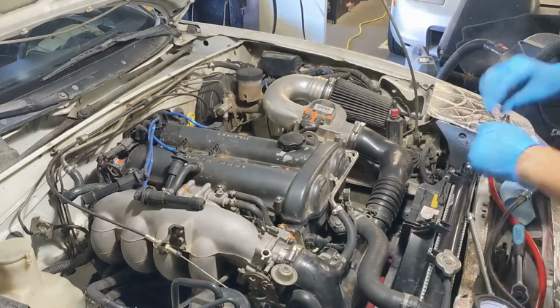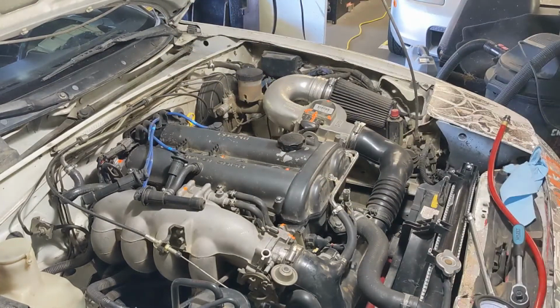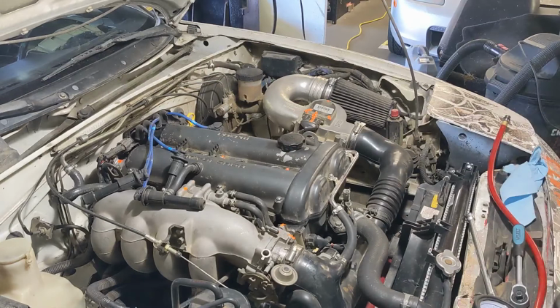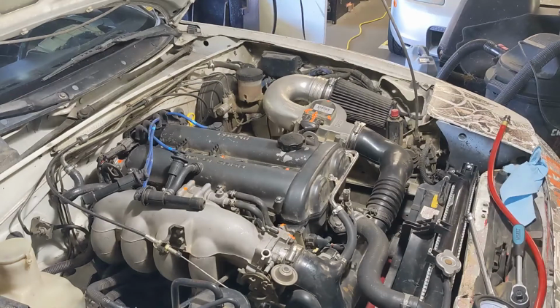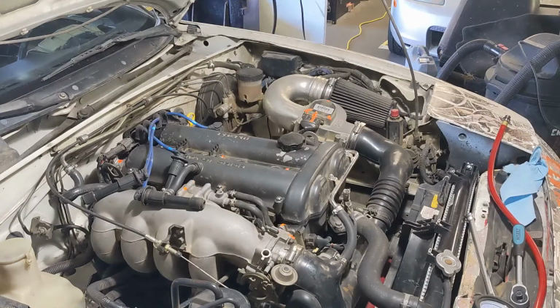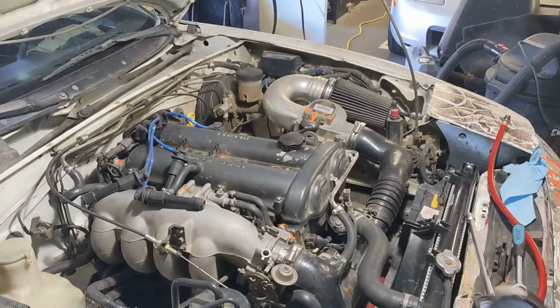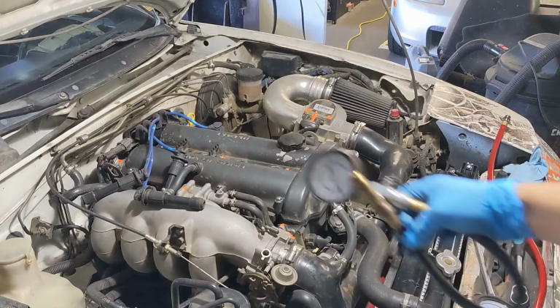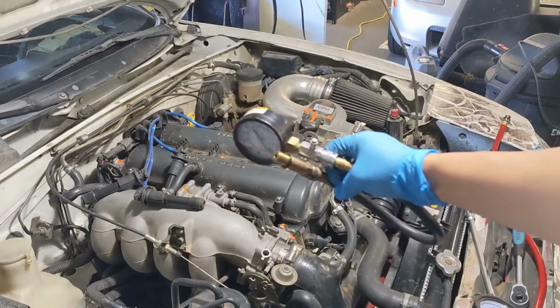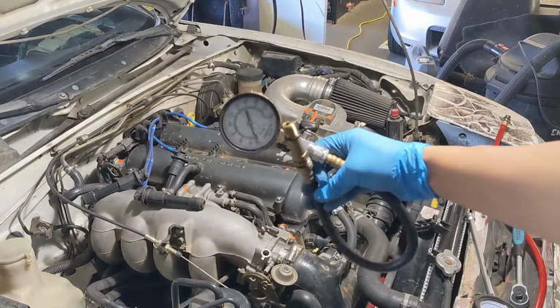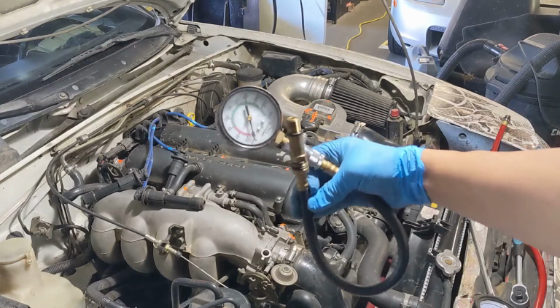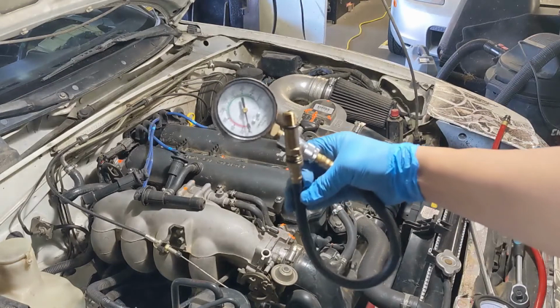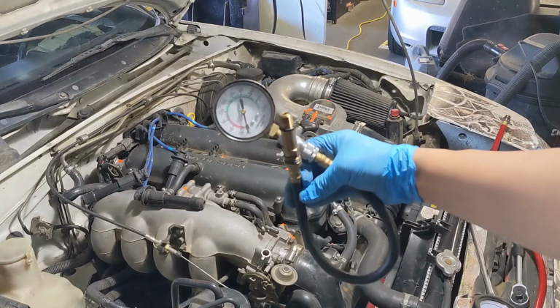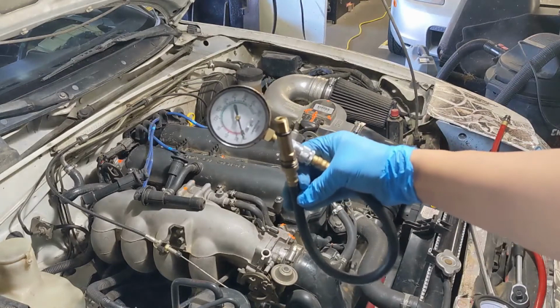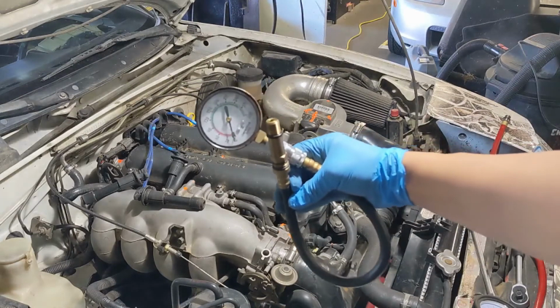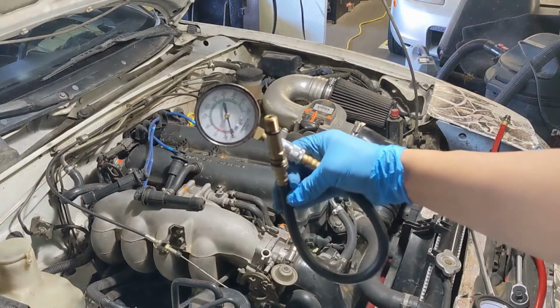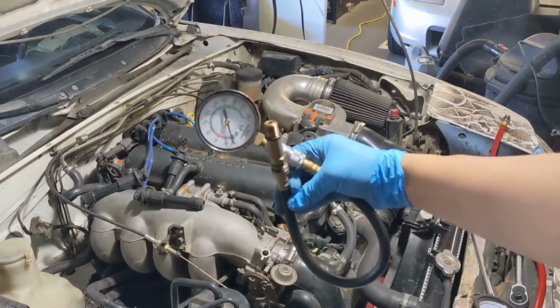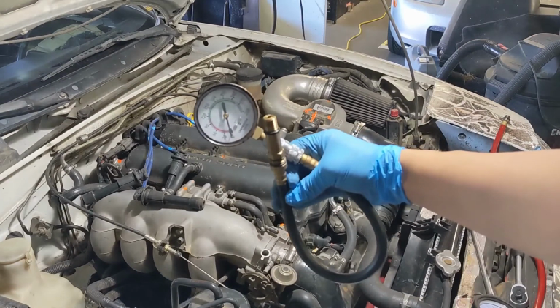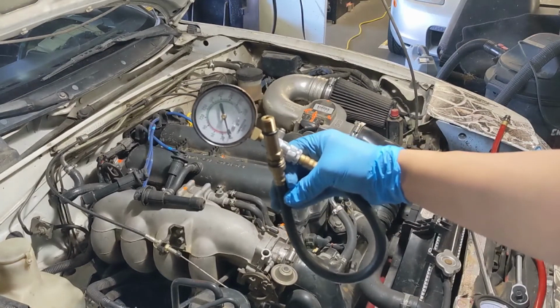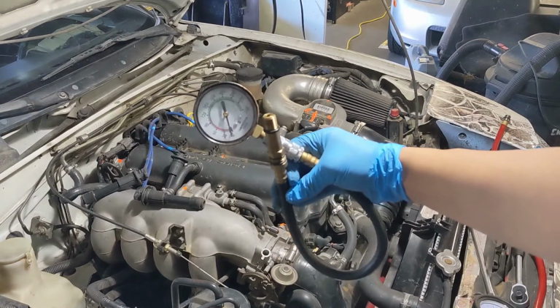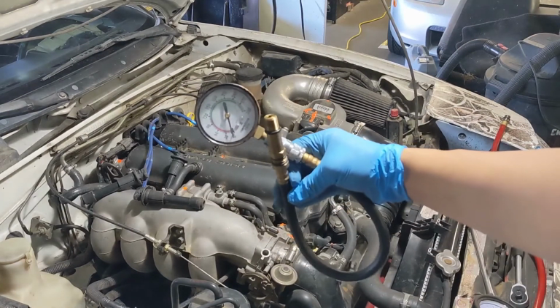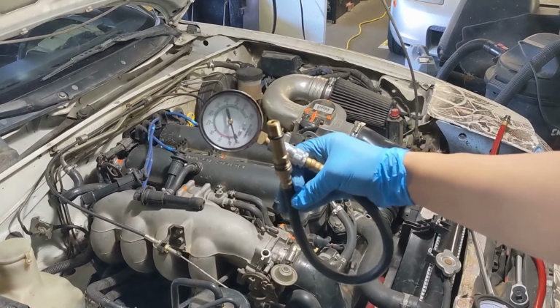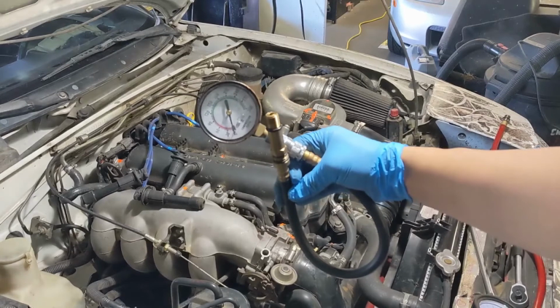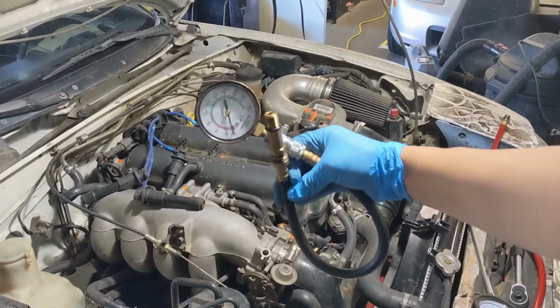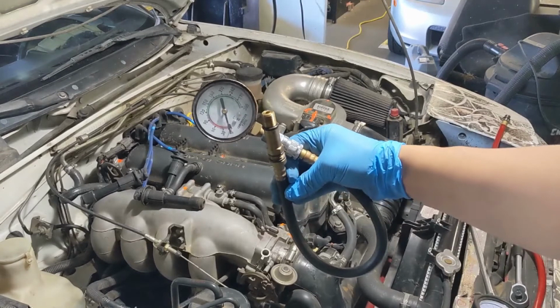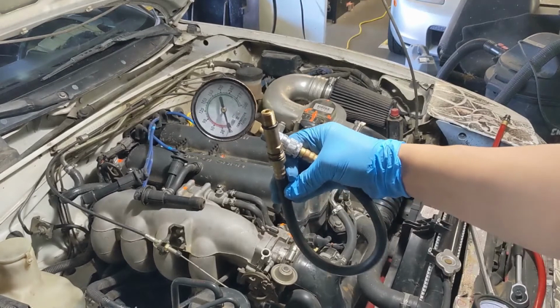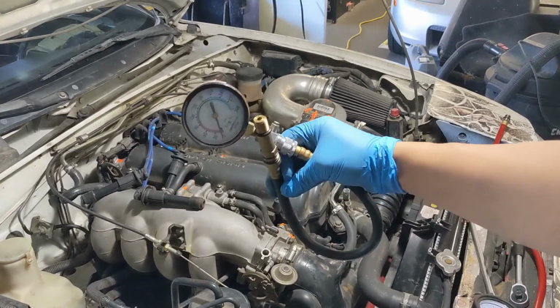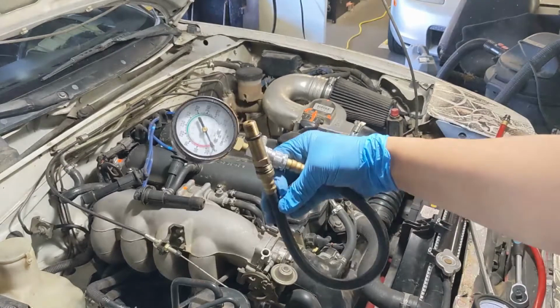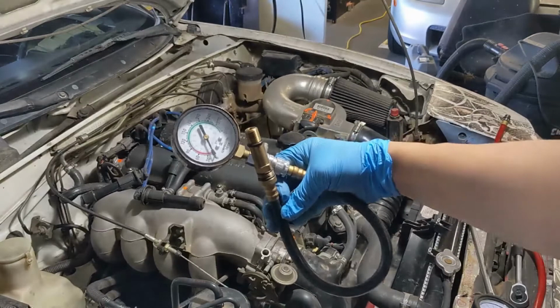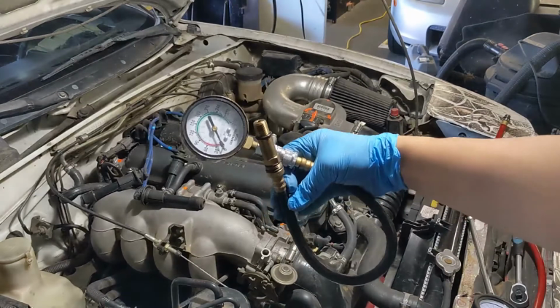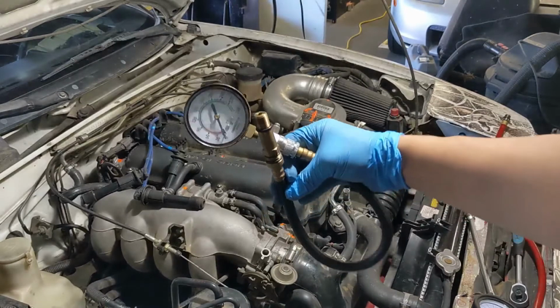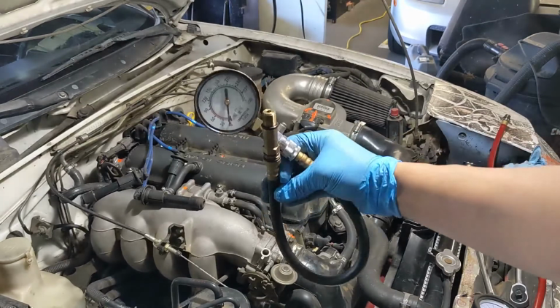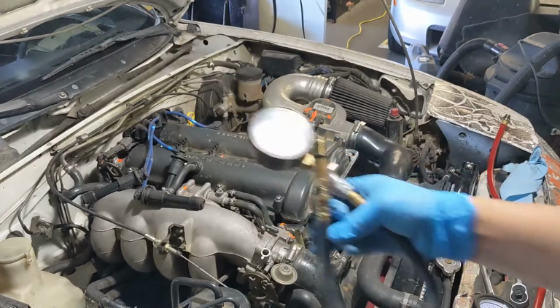Once you've got your spark plugs out, grab your compression tester. You can buy these pretty cheap on Amazon, or you could also probably rent one at your local auto parts store for a few bucks.